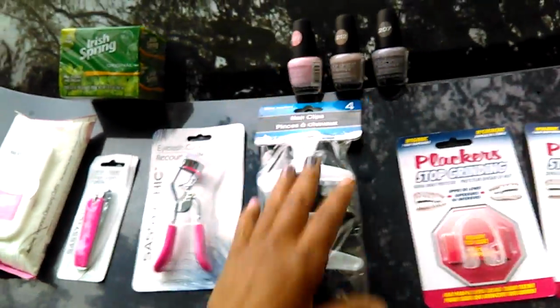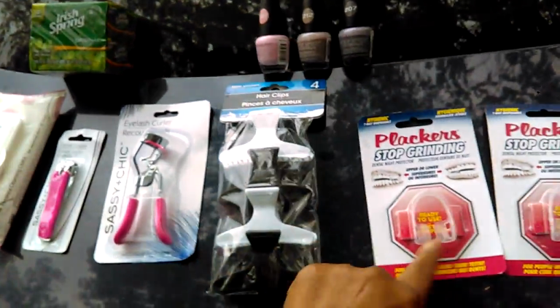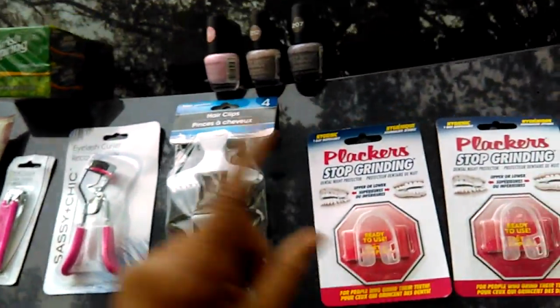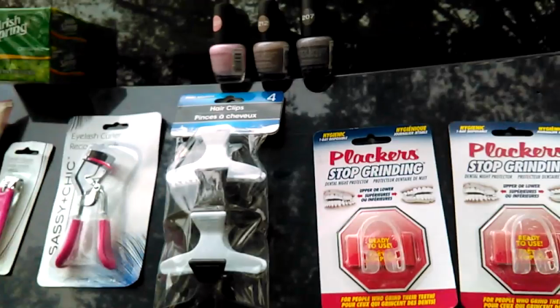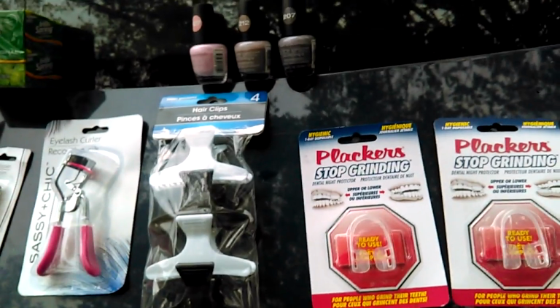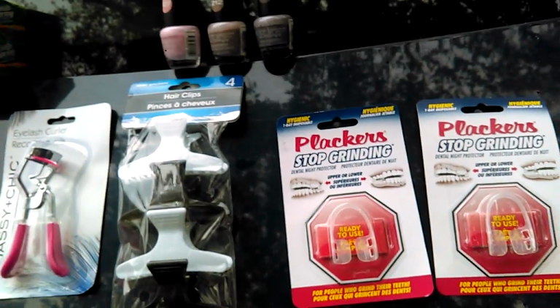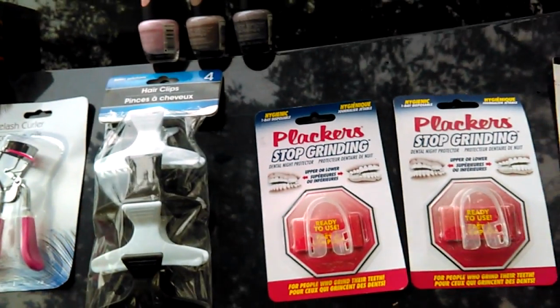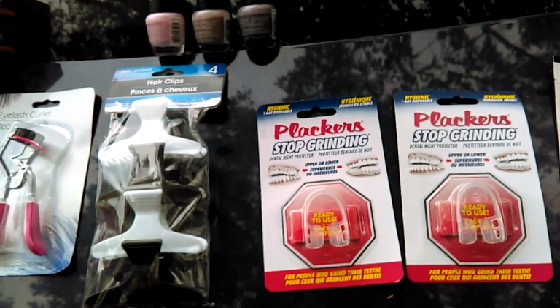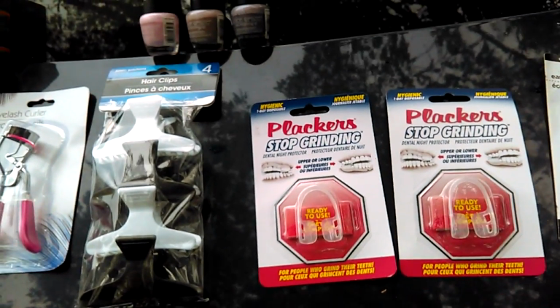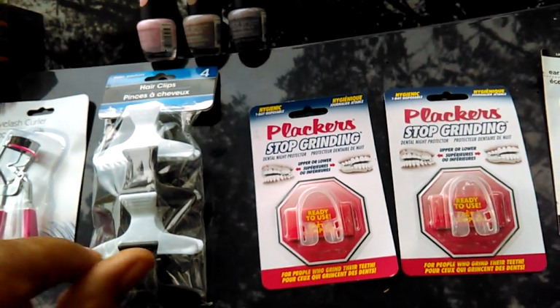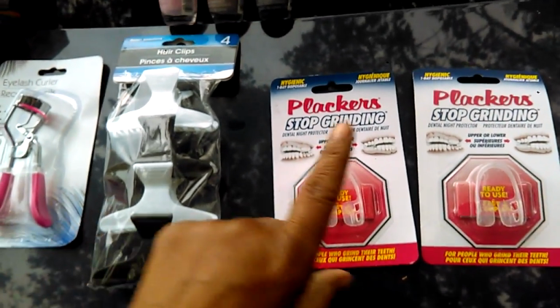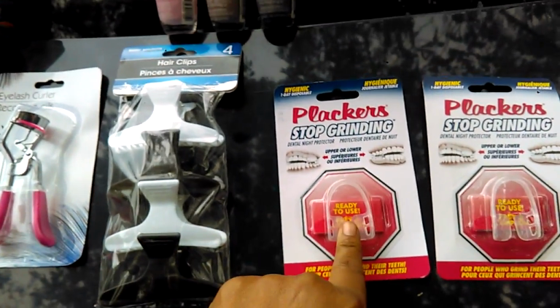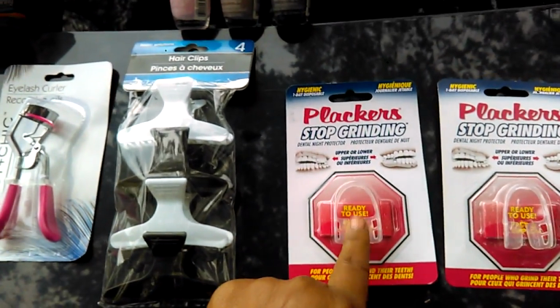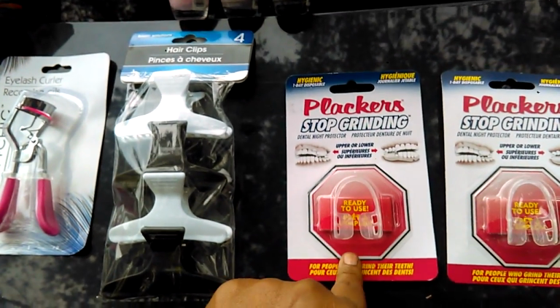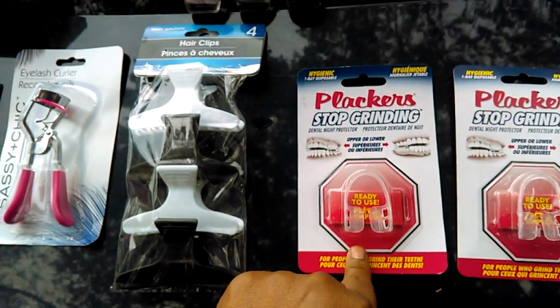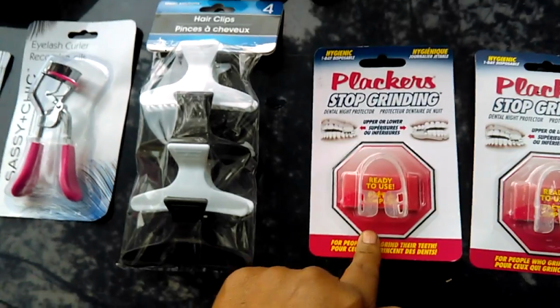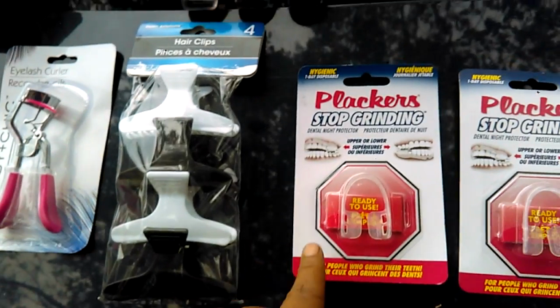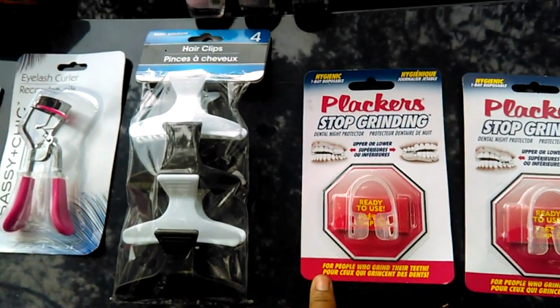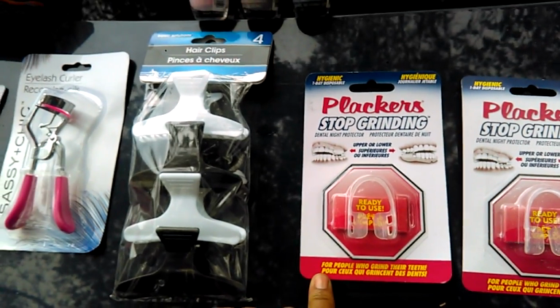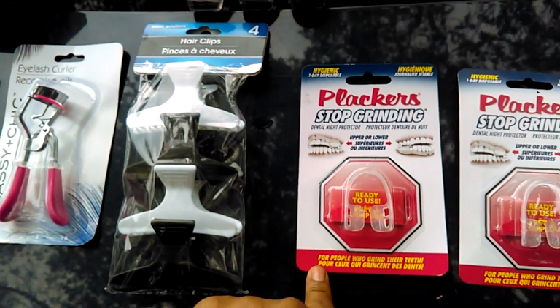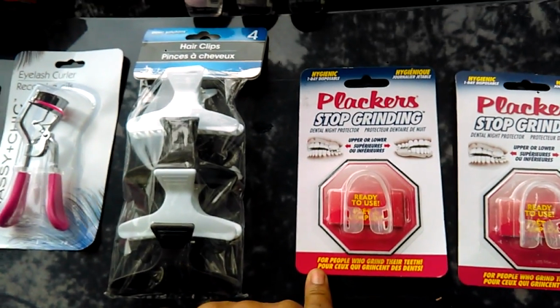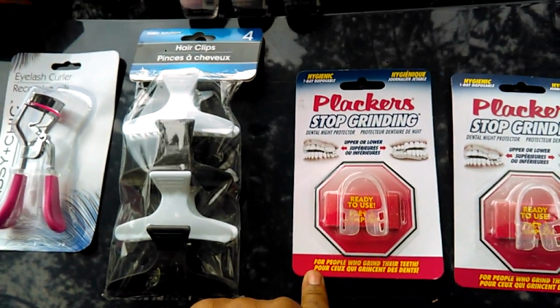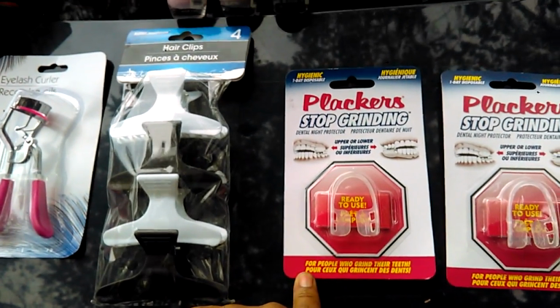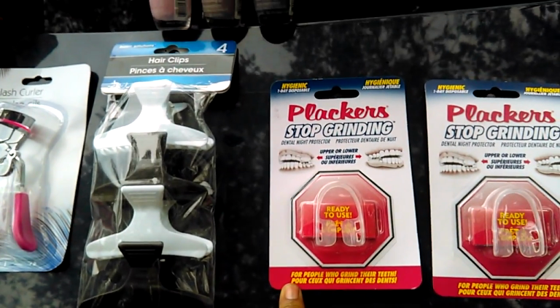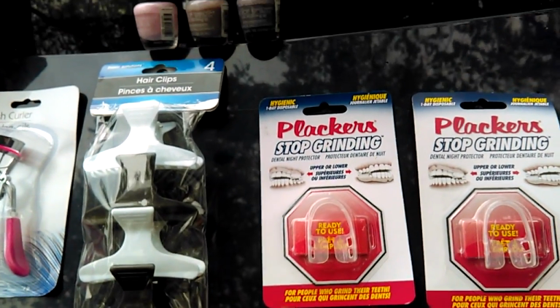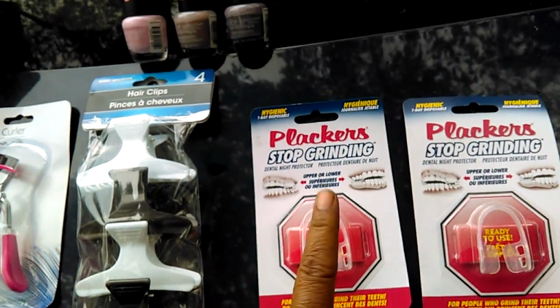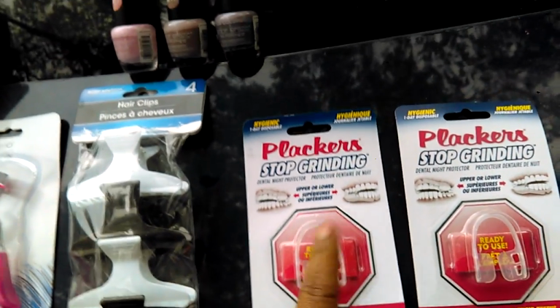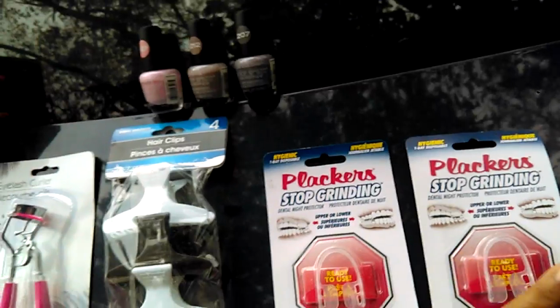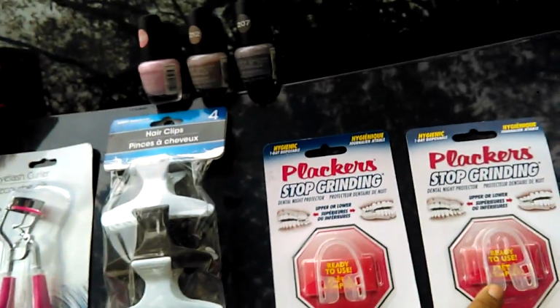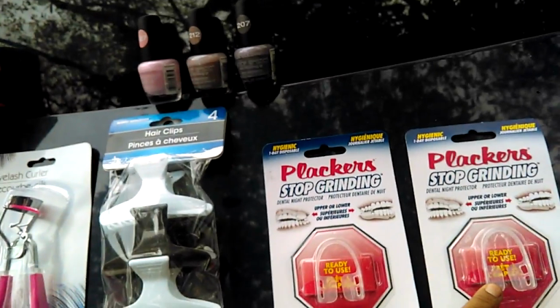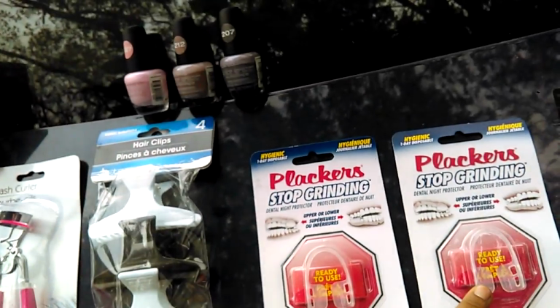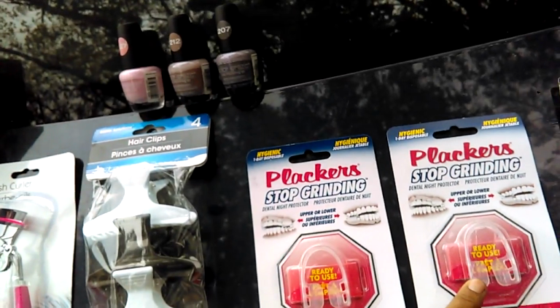I'm going to try these — I might have teeth grinding, I don't know, but I'm going to try them to see. These are Plackers Stop Grinding guards. If you know, these cost a pretty little penny. It says for people who grind their teeth. So I'm going to try these out to see how they work and I'll get back and let you know.